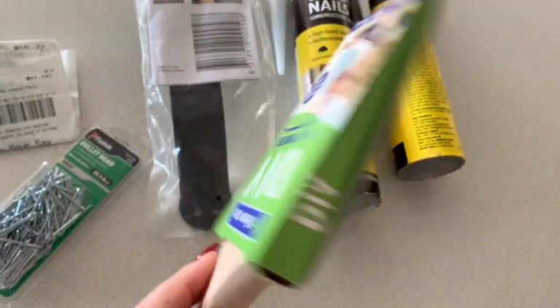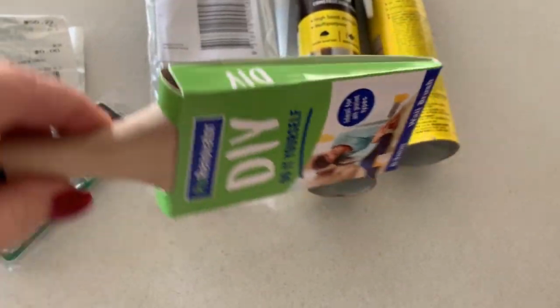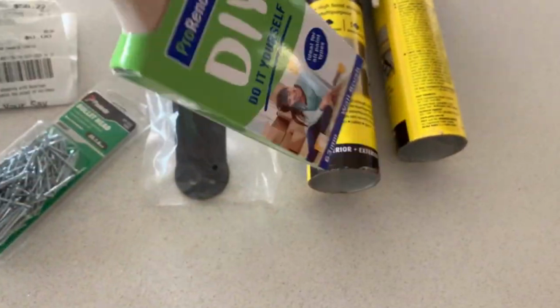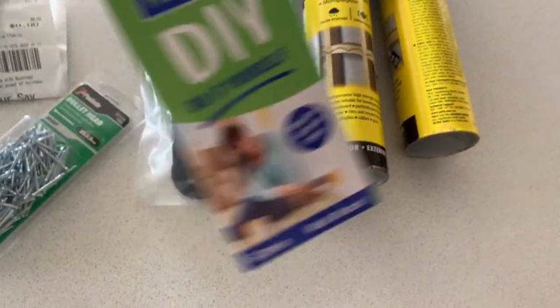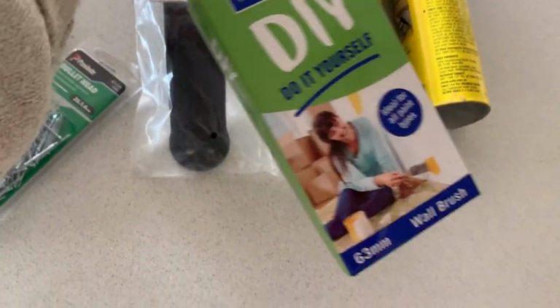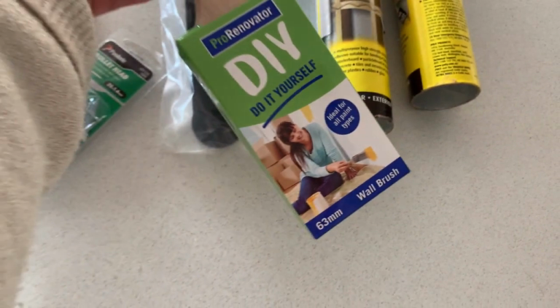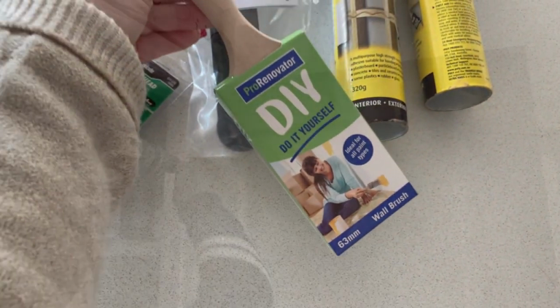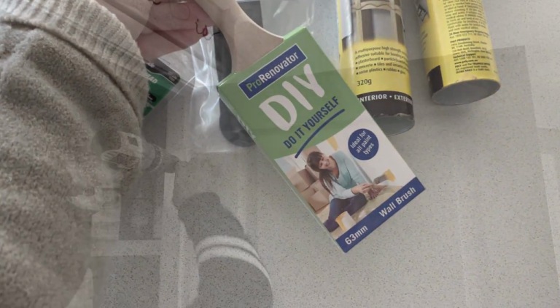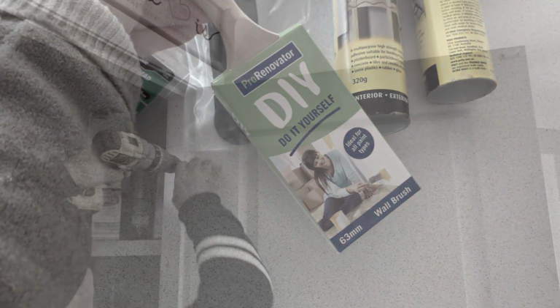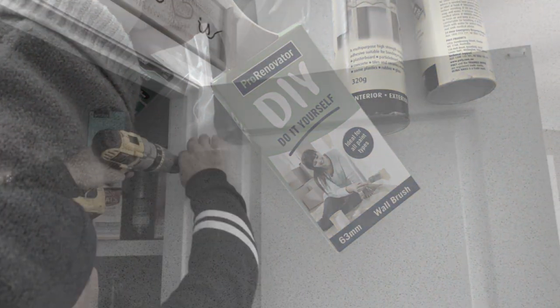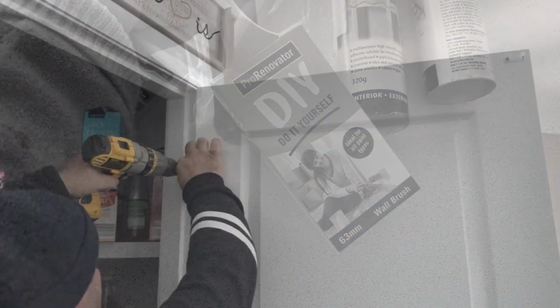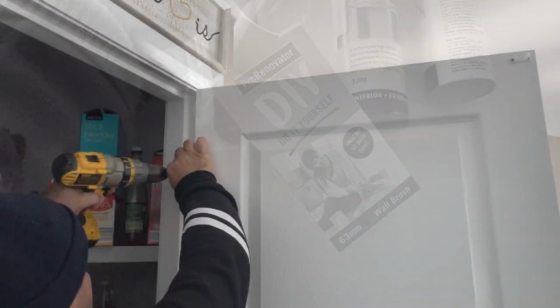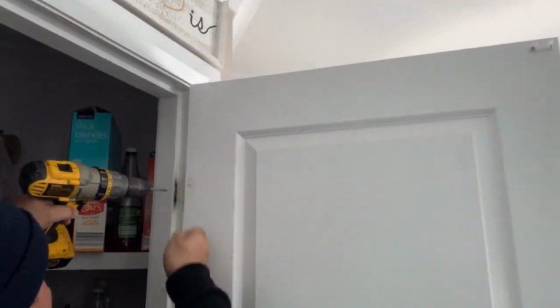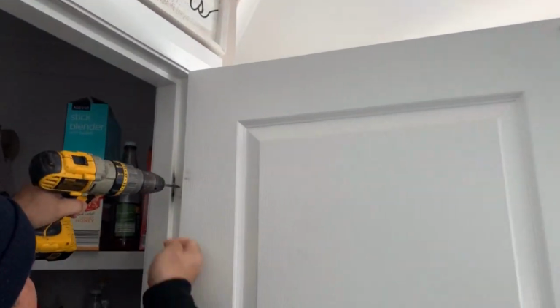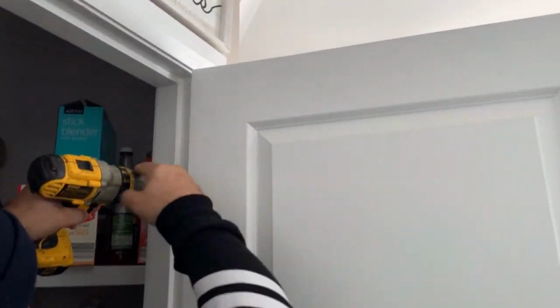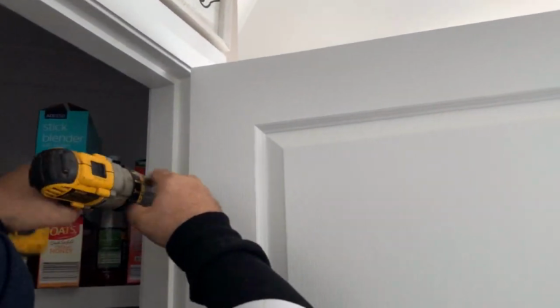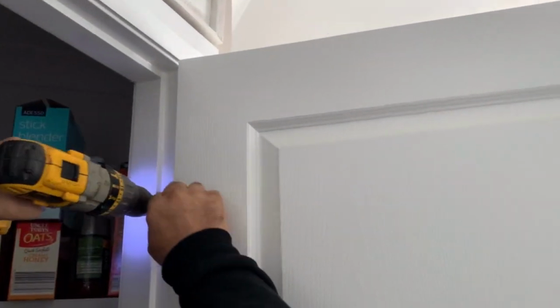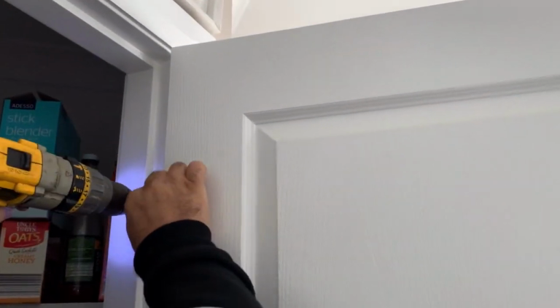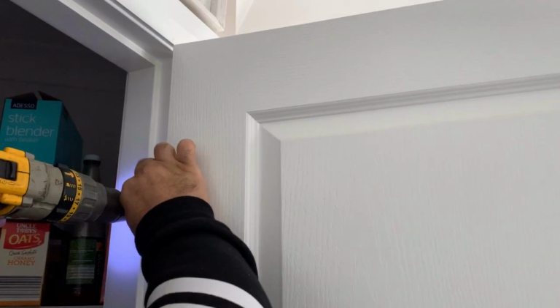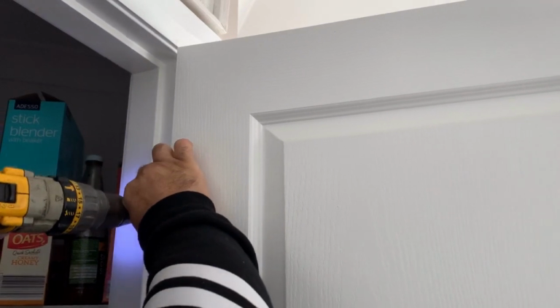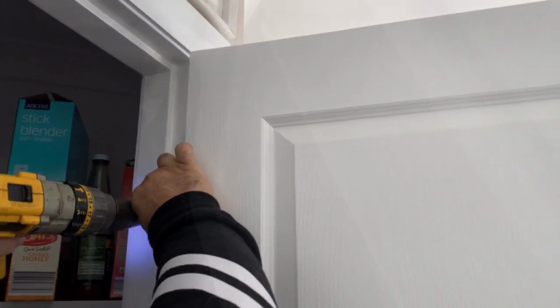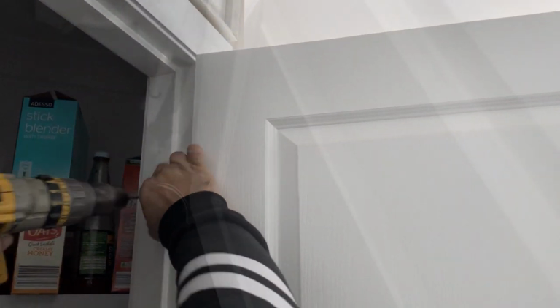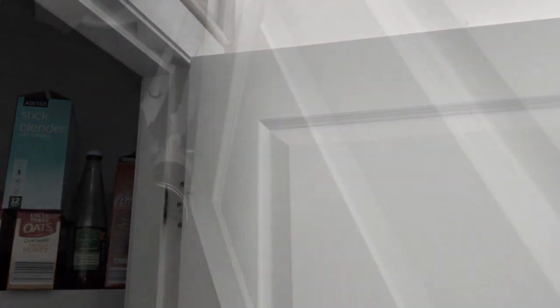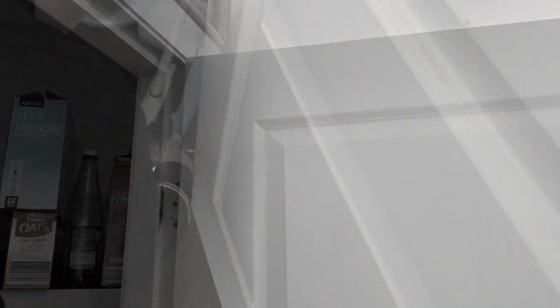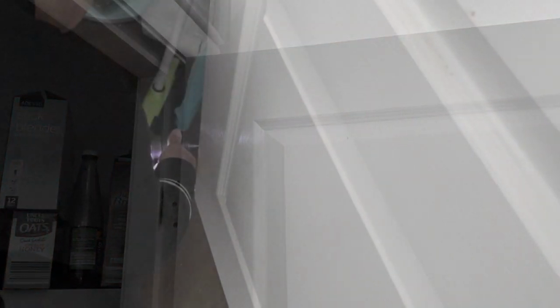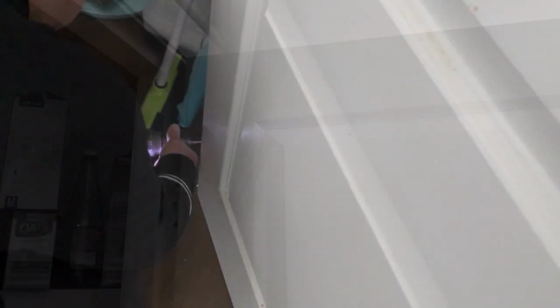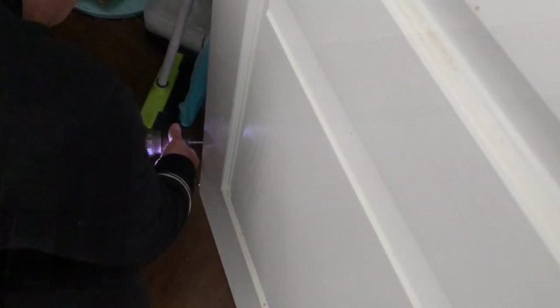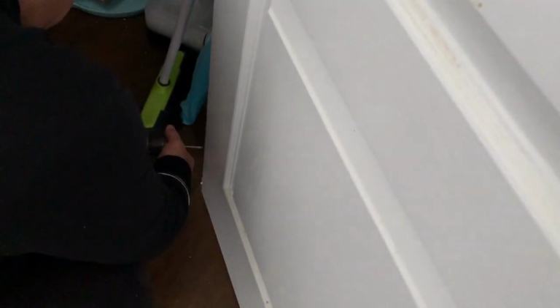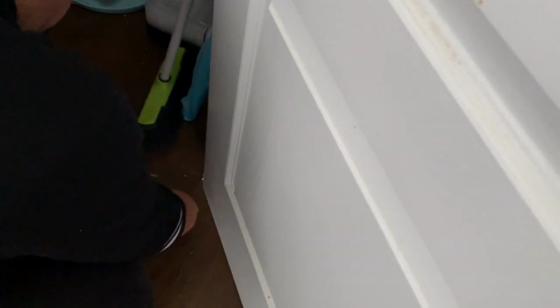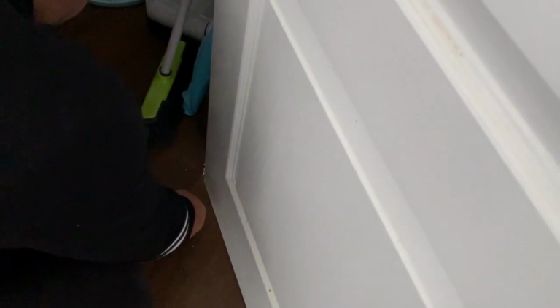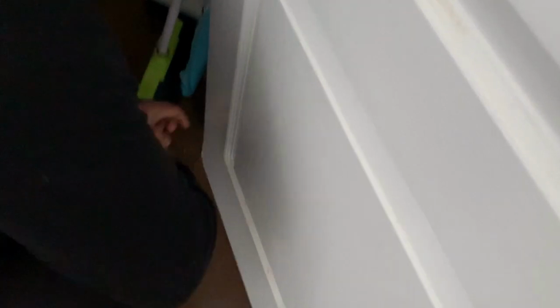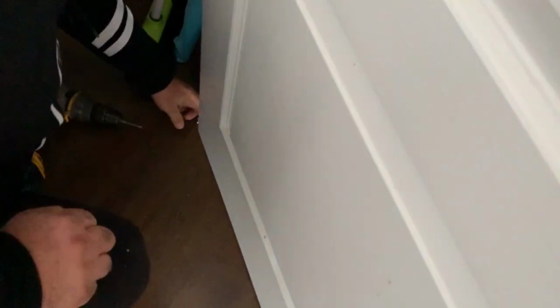The first thing hubby did was remove my existing door. We placed it on our dining table to use as a workbench, covered it with an old blanket — and this is where we created magic.